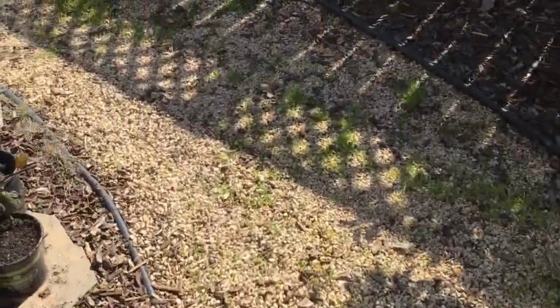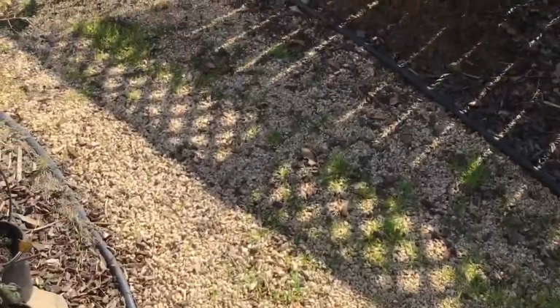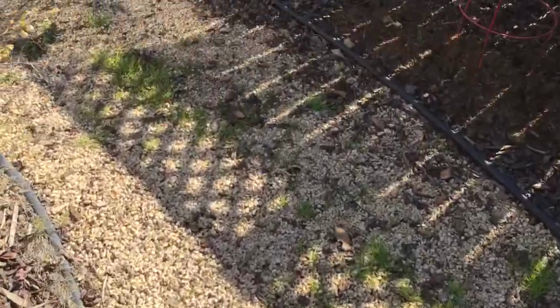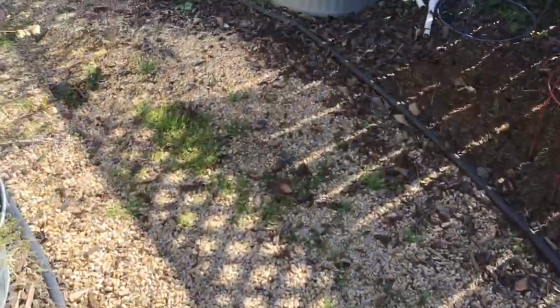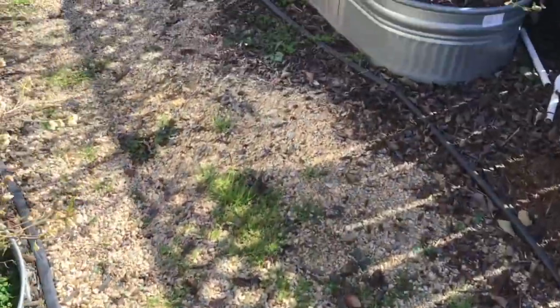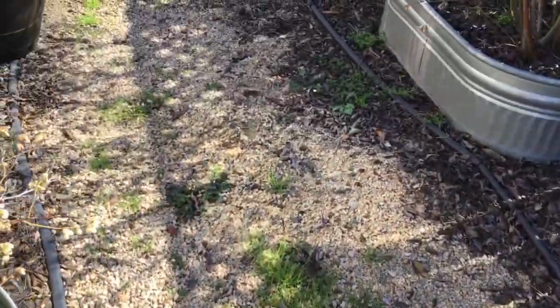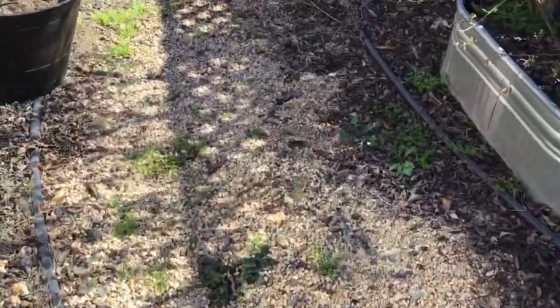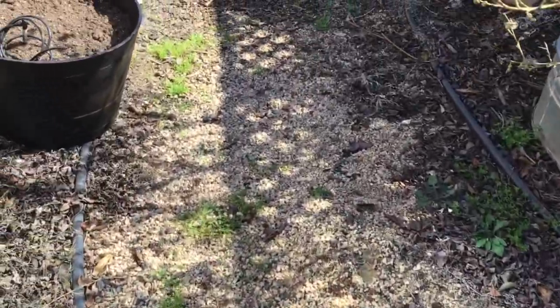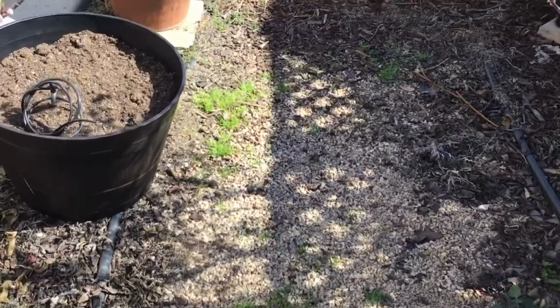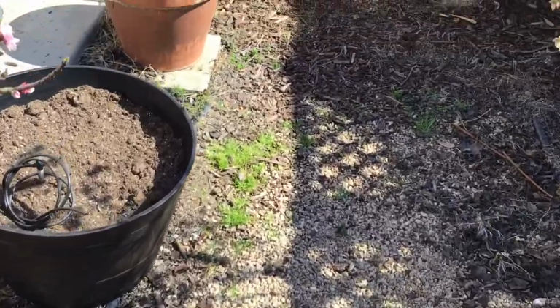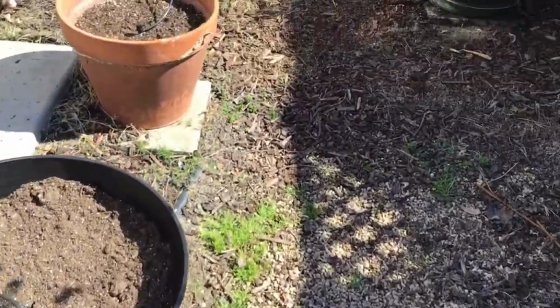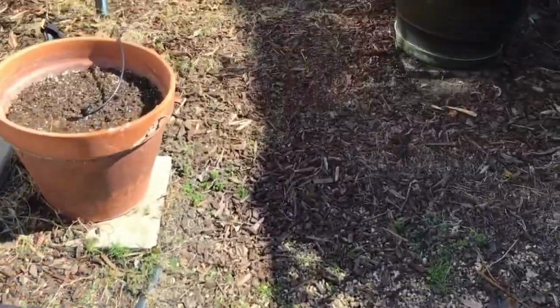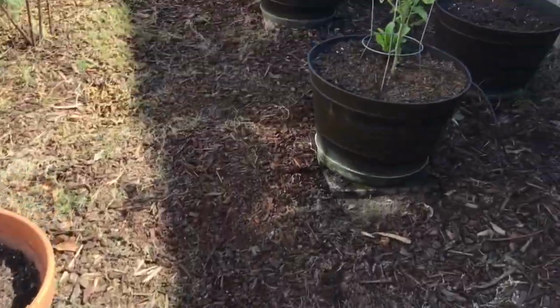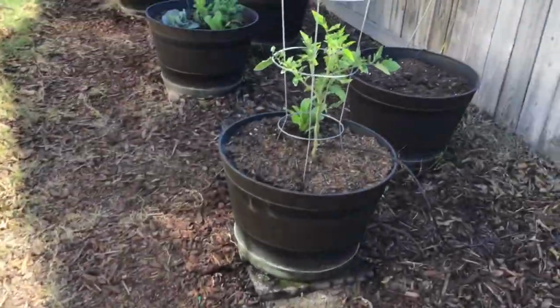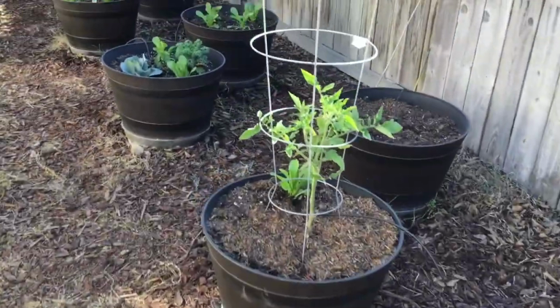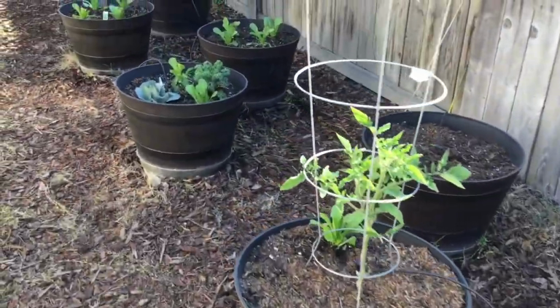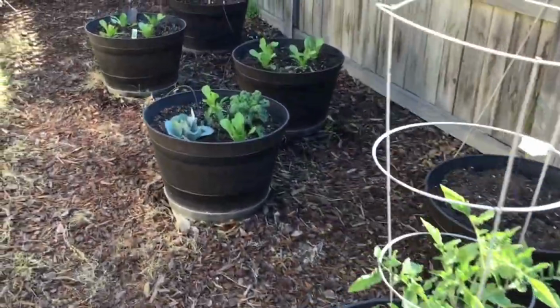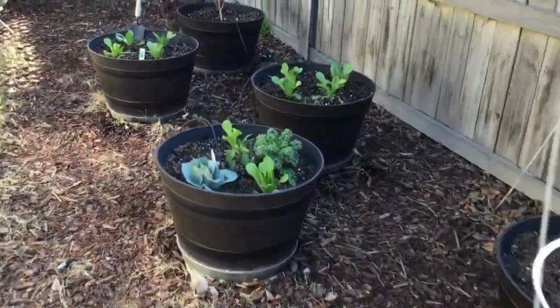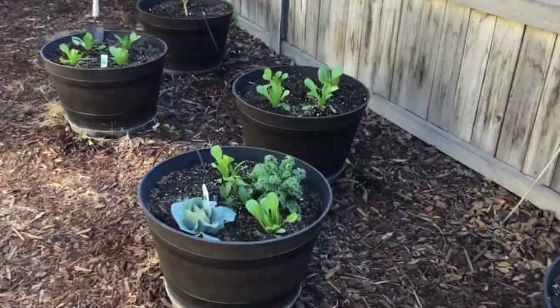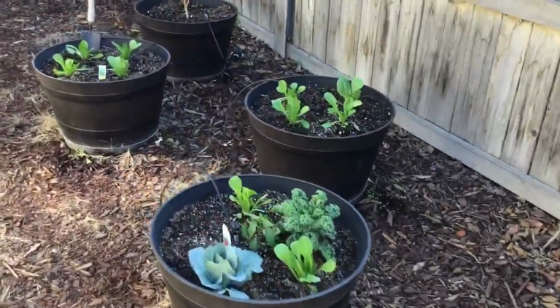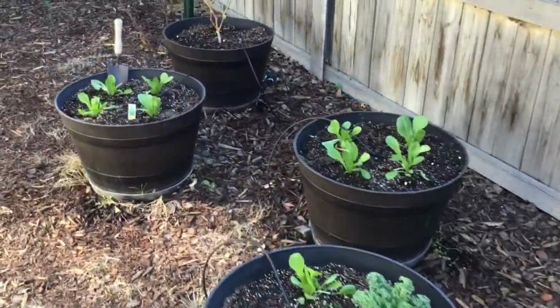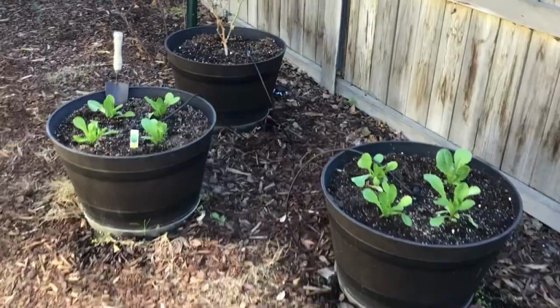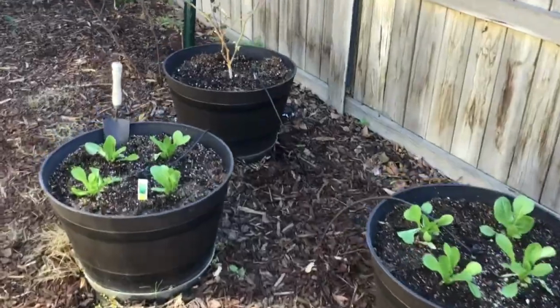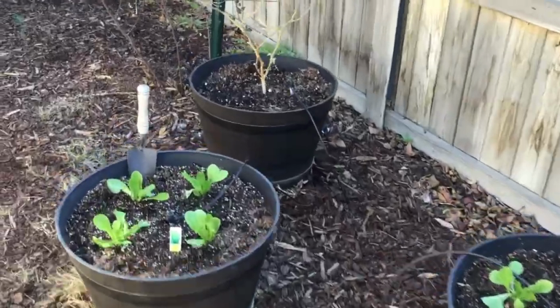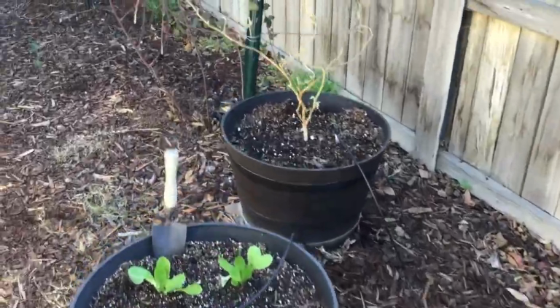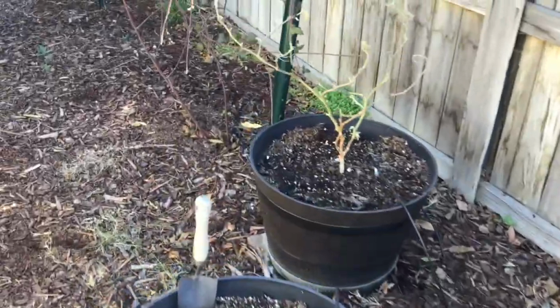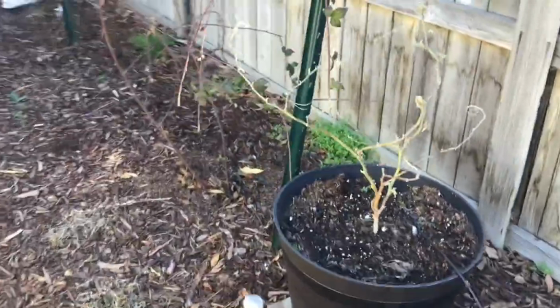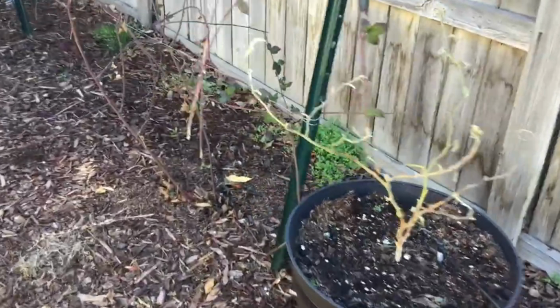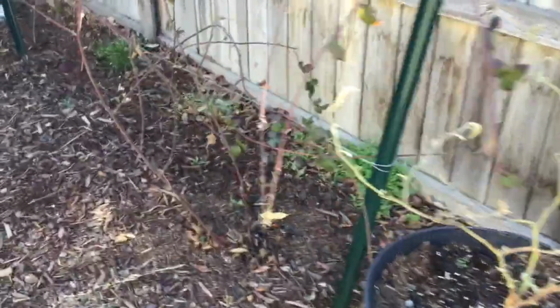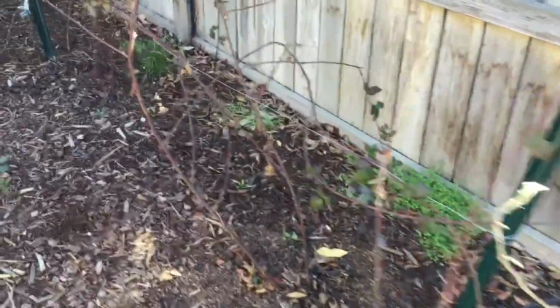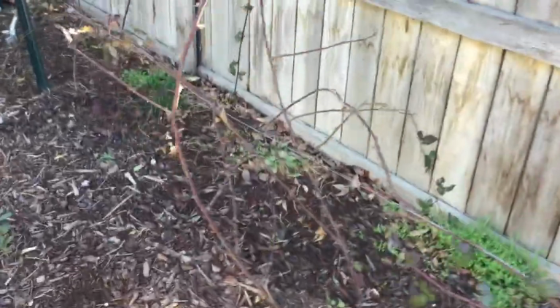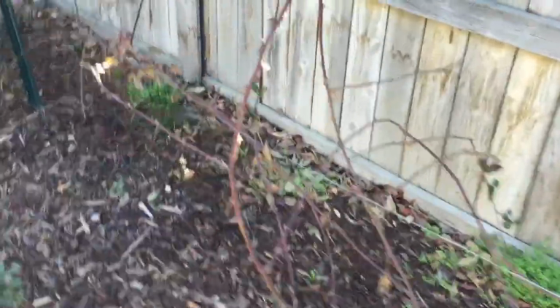I'll give you a quick tour of our small yard. We just did the container garden video recently — you may have seen that. If not, go back and check it out; it's got a lot of good information in it.